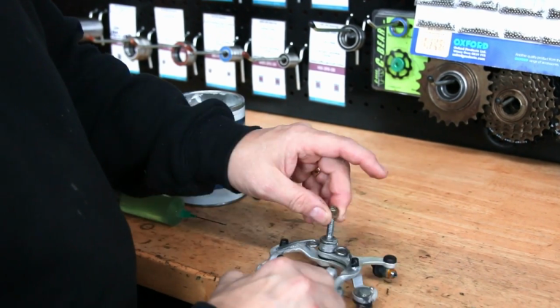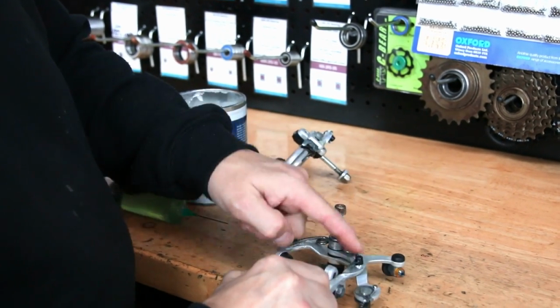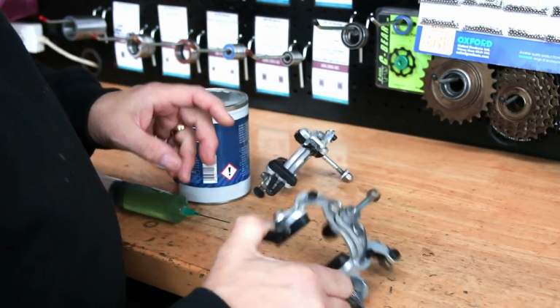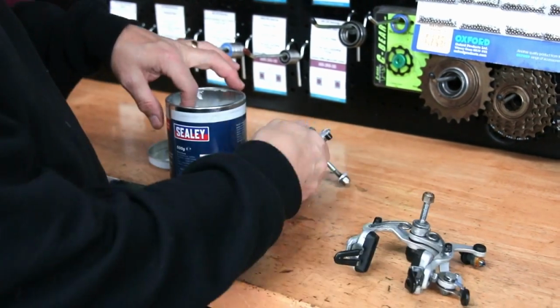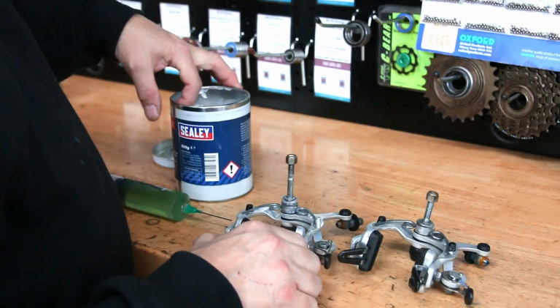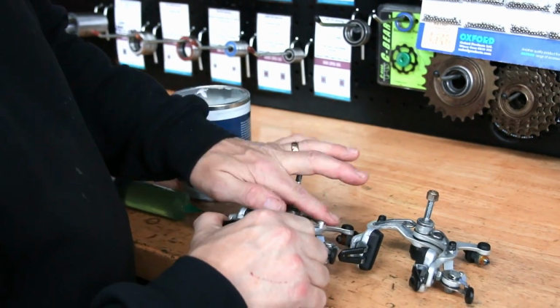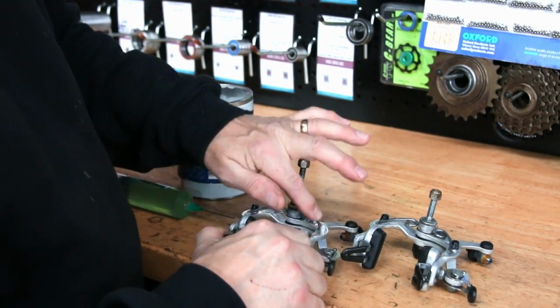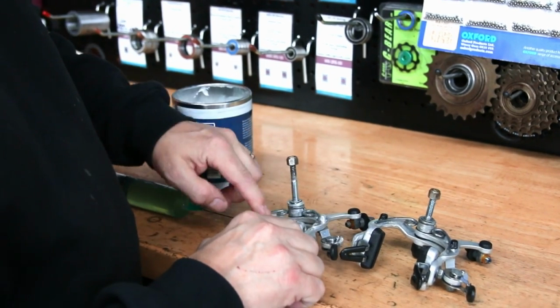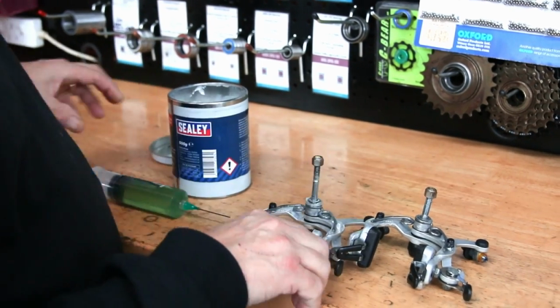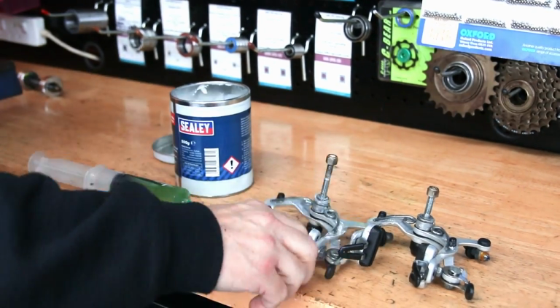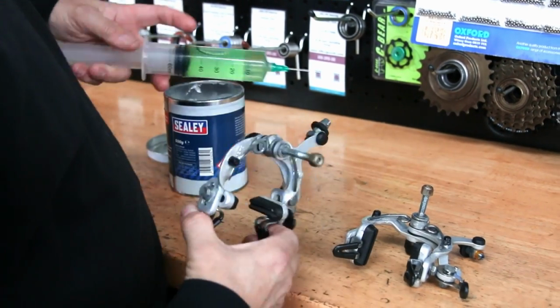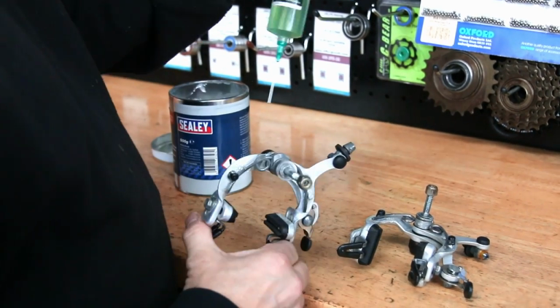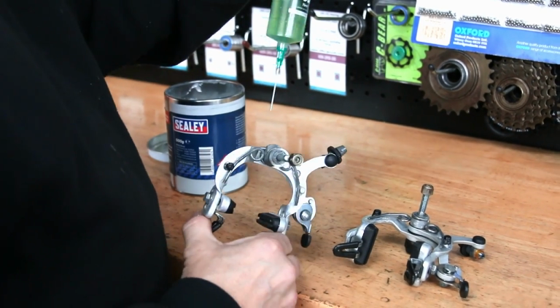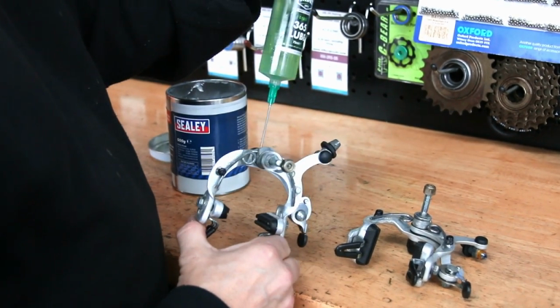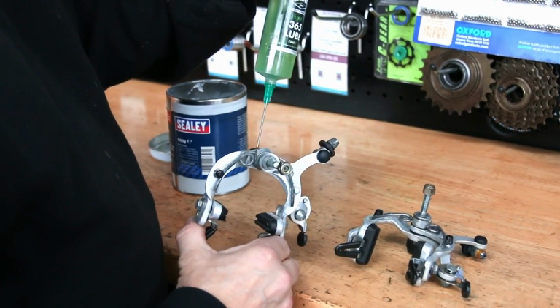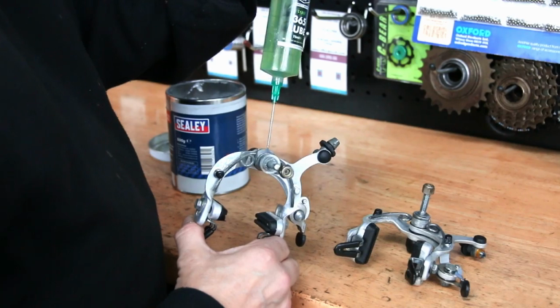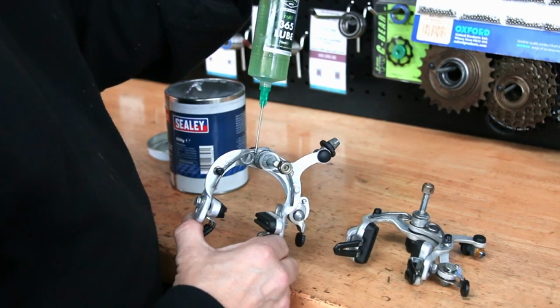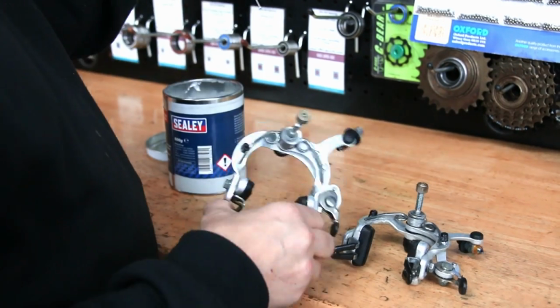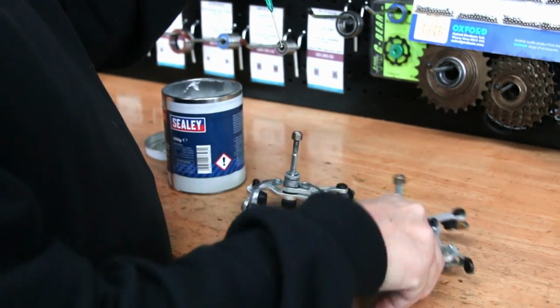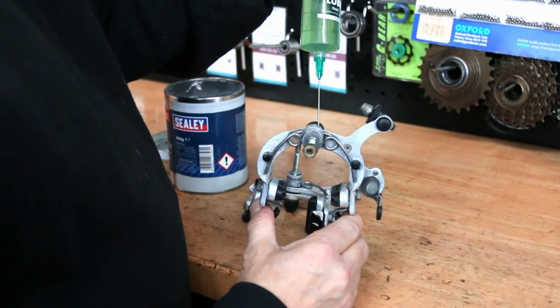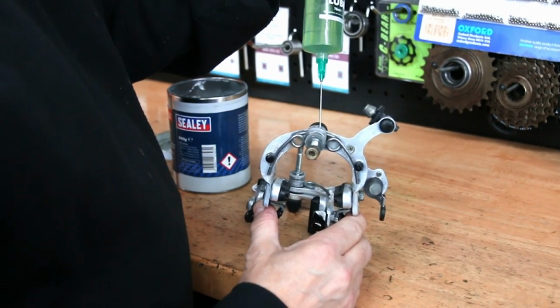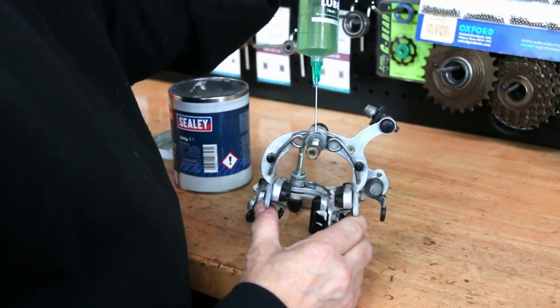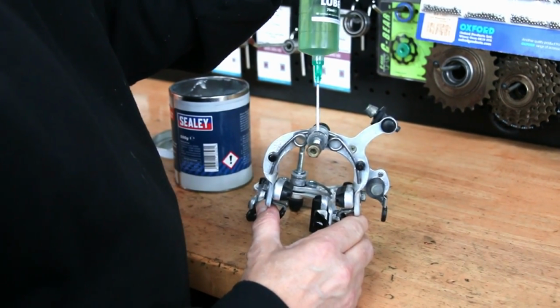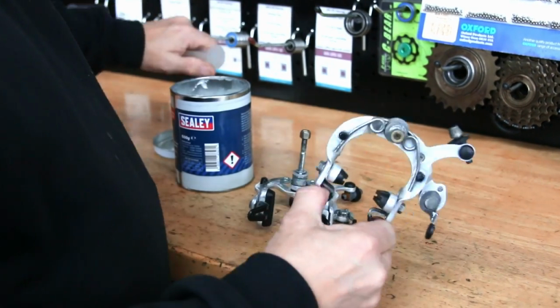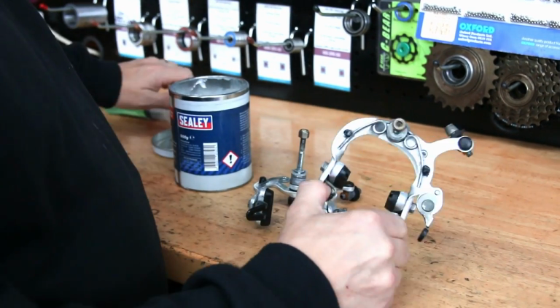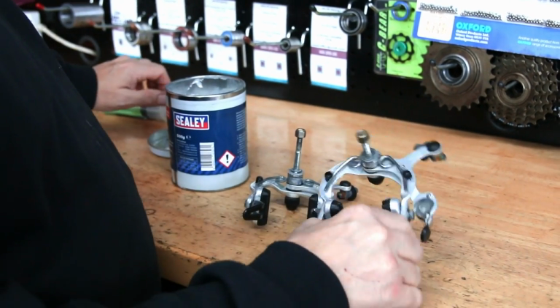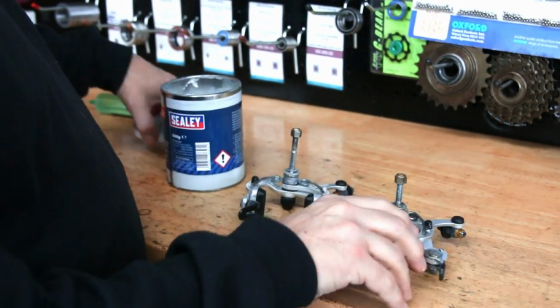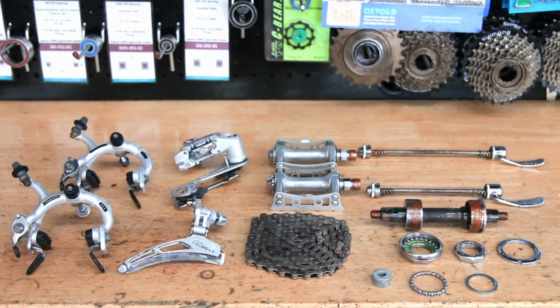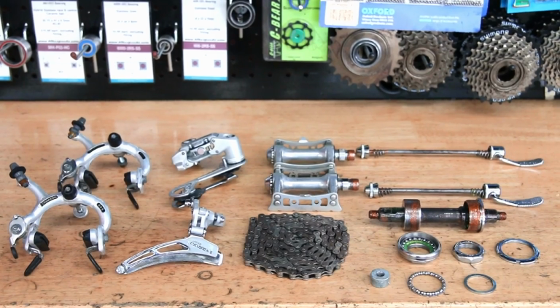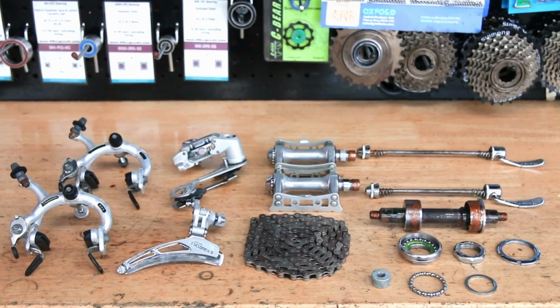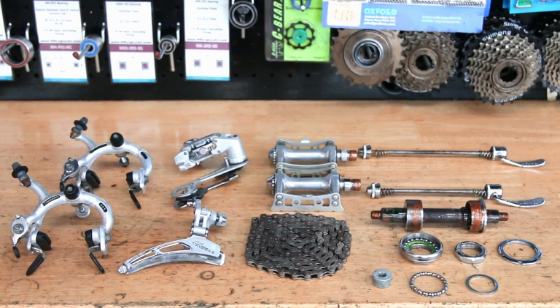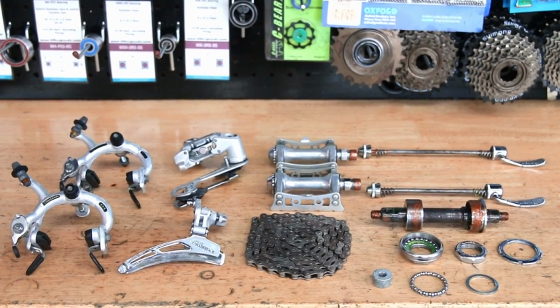Here we're using the silicone grease on those plastic posts because they're a sliding part. We'd use the silicone grease on rubber caps that are on wheels, O-rings, and fittings in forks — so anything that's rubber-based, generally we use the silicone grease.